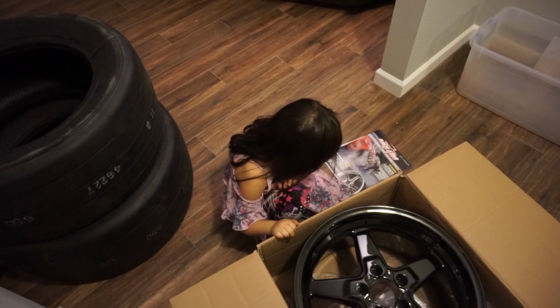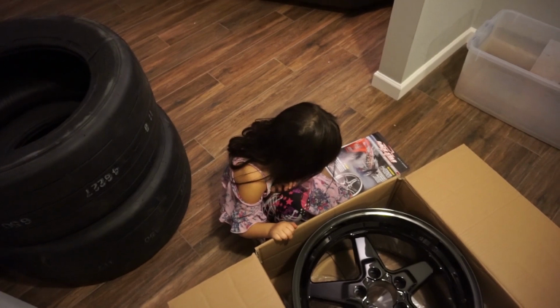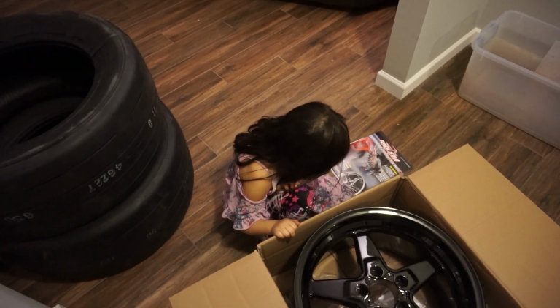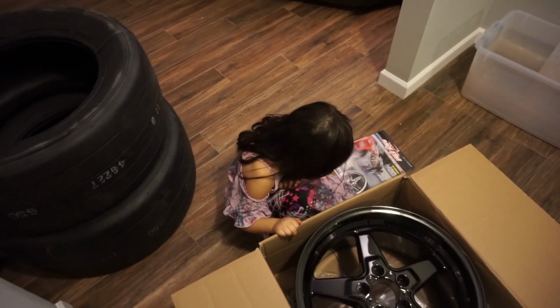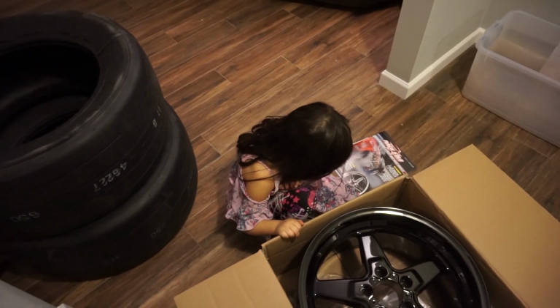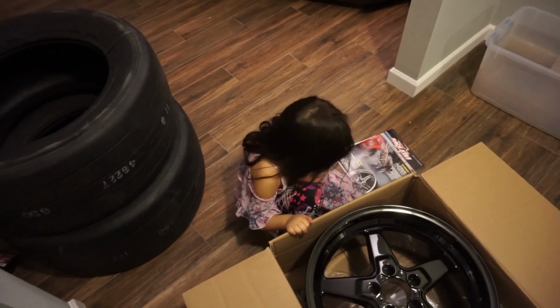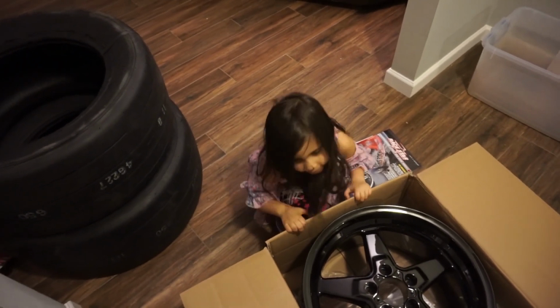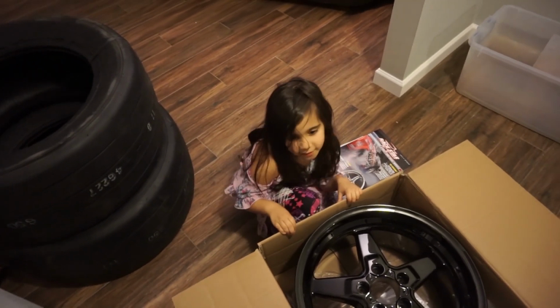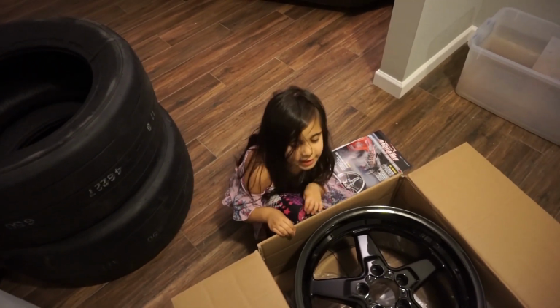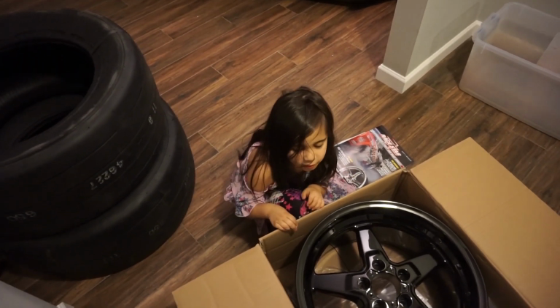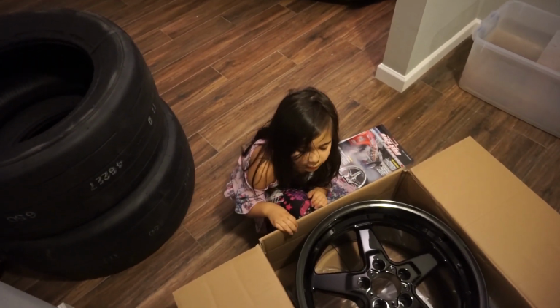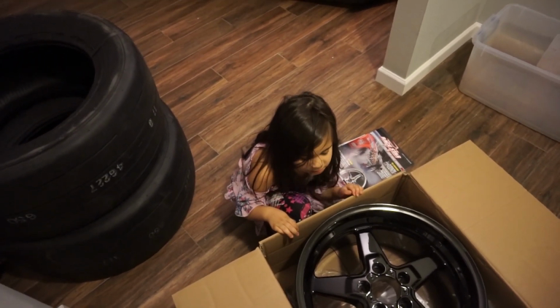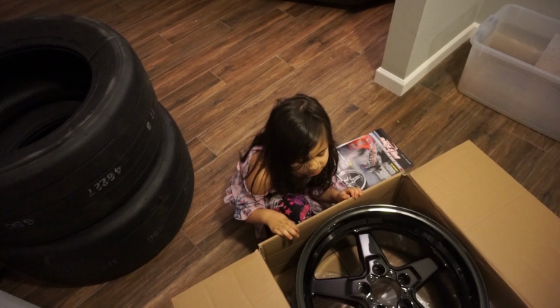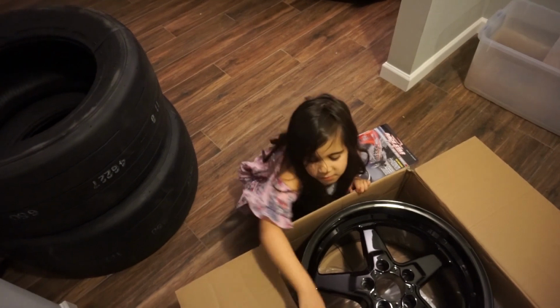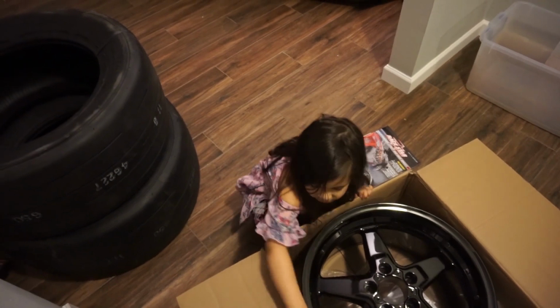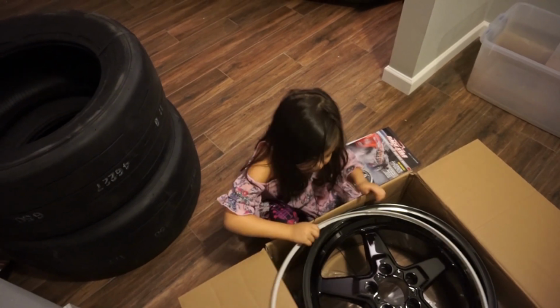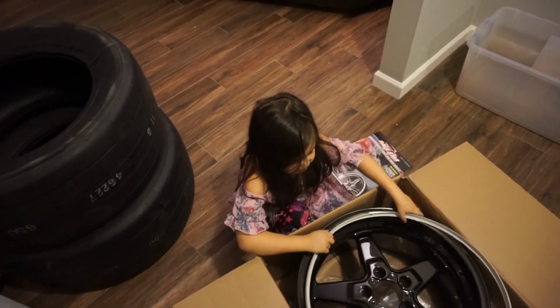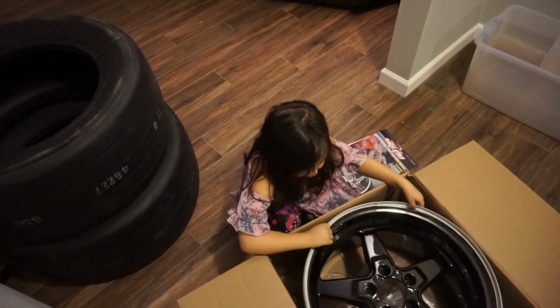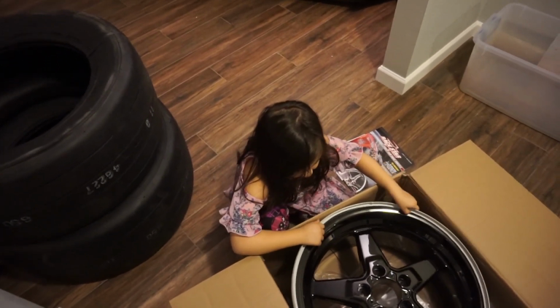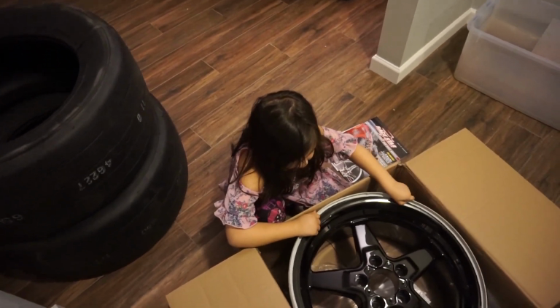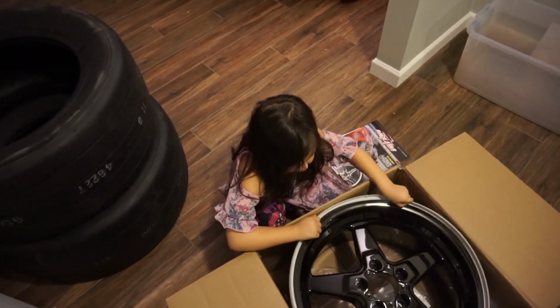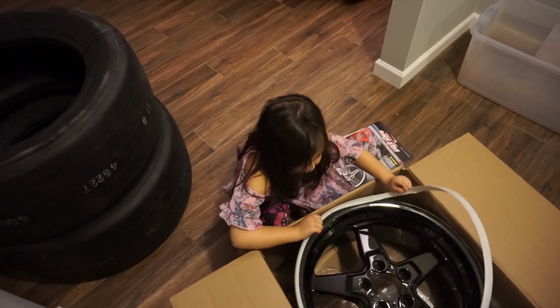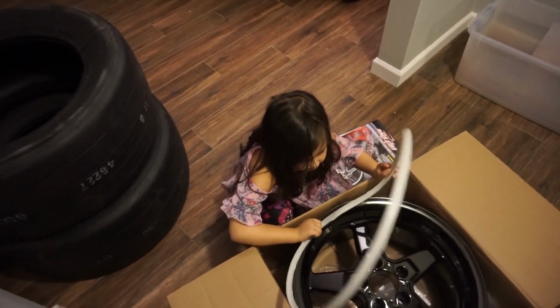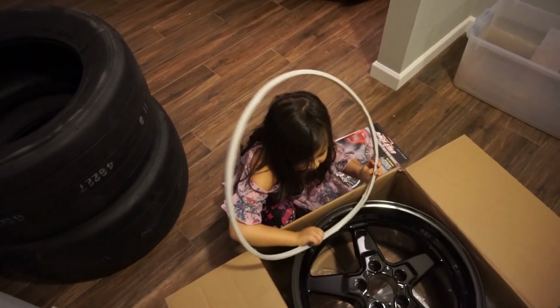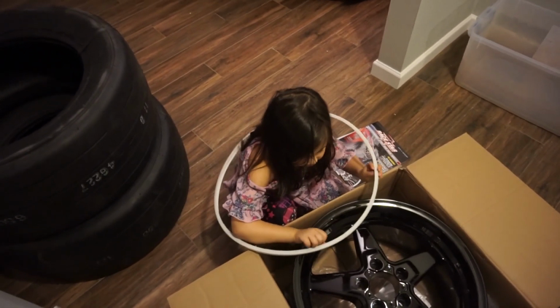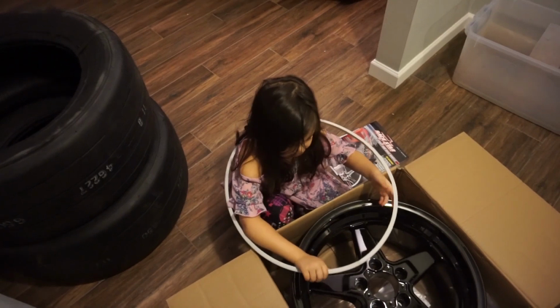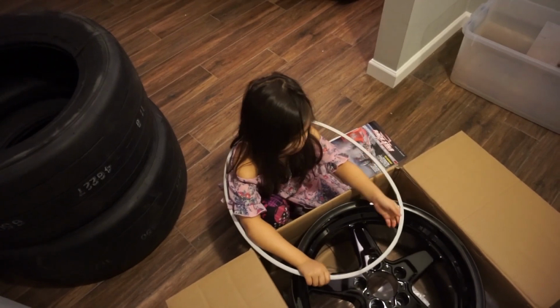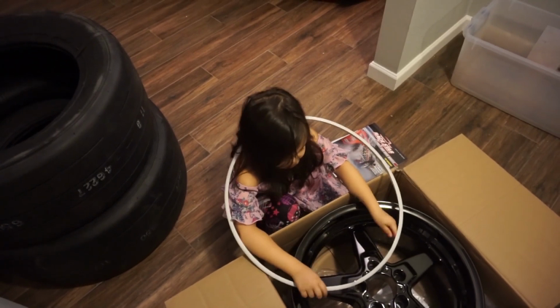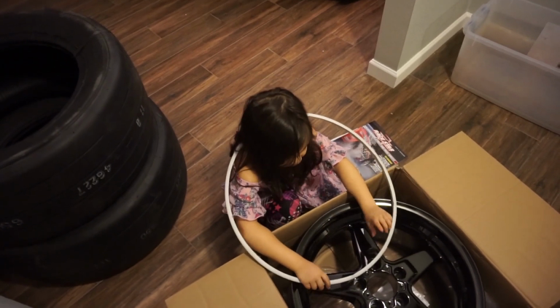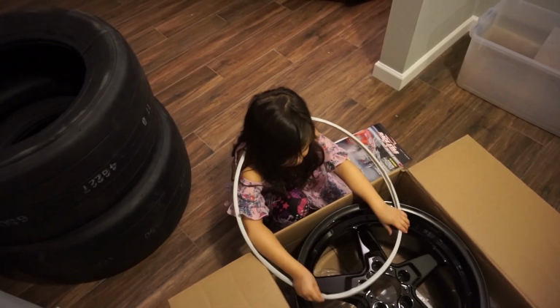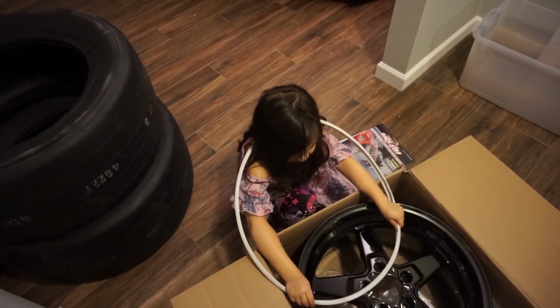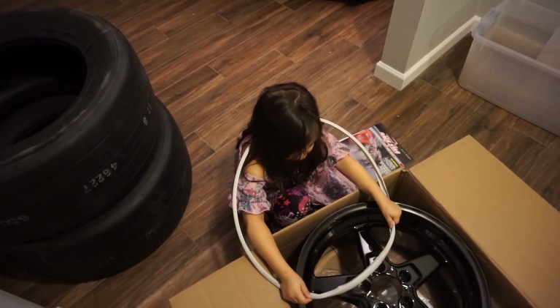Do you like racing? No, I haven't raced — I don't know. You've never raced? Have you ever been in the car in a race? Like in daddy's car when he raced somebody?